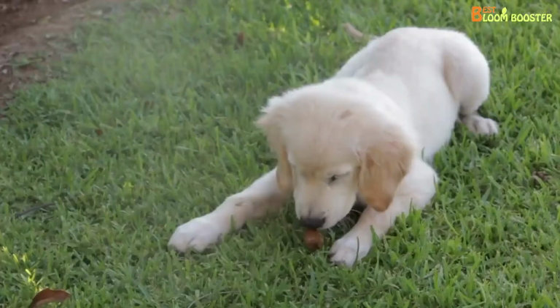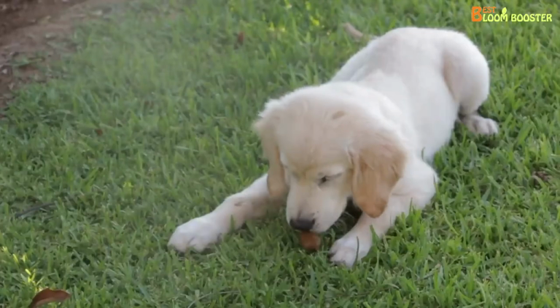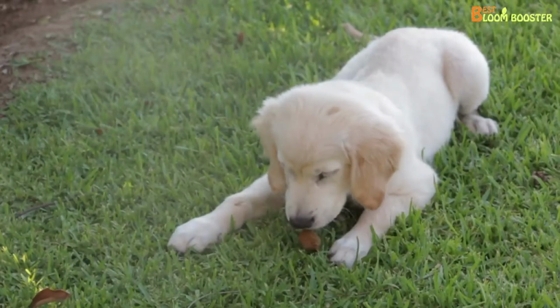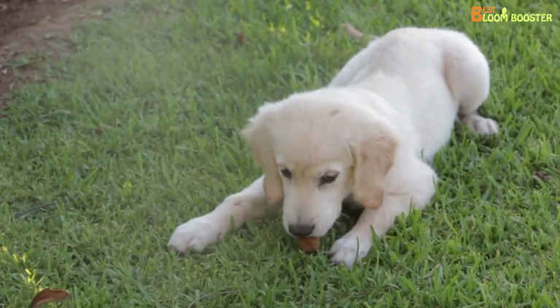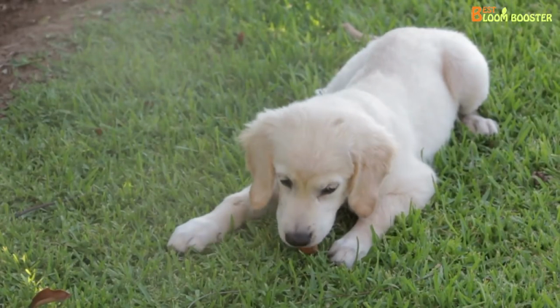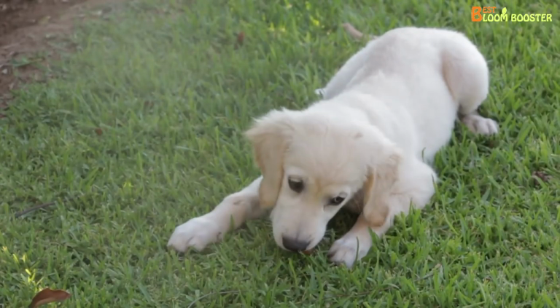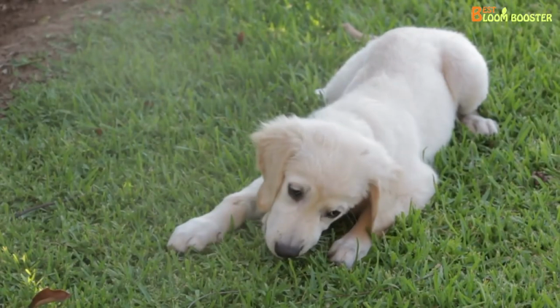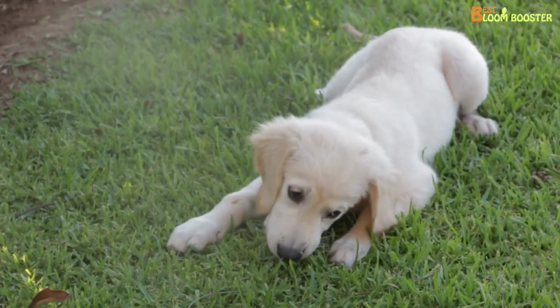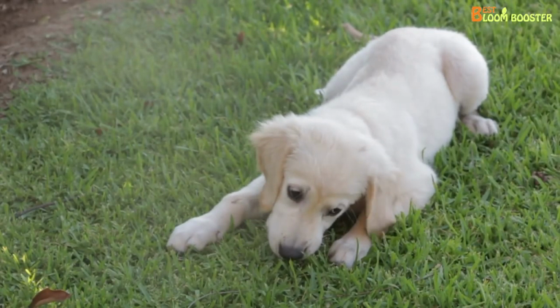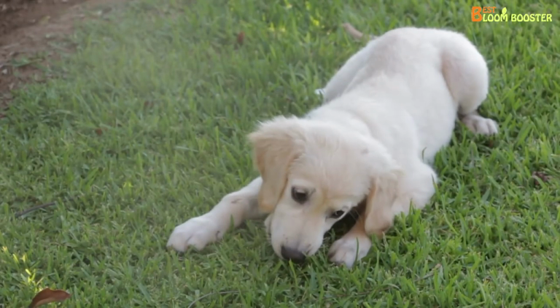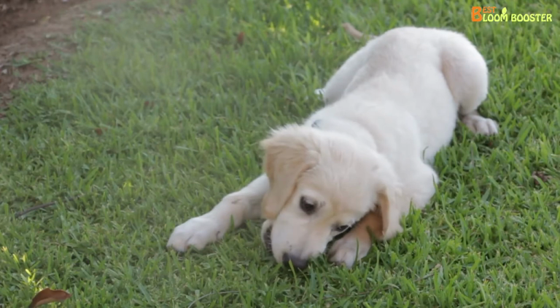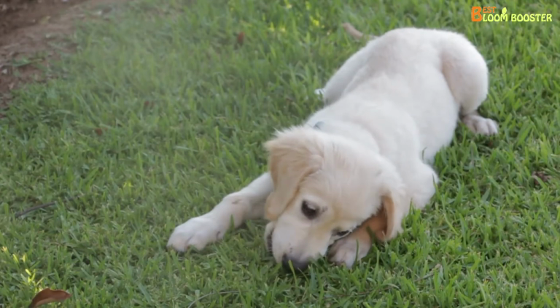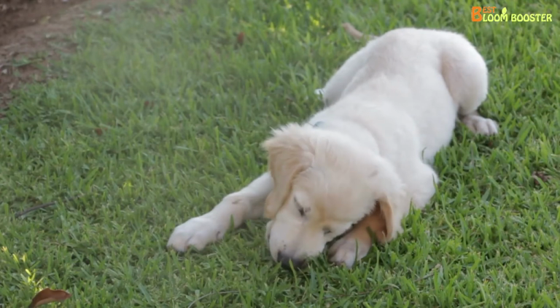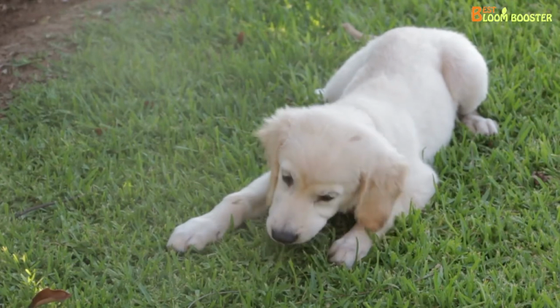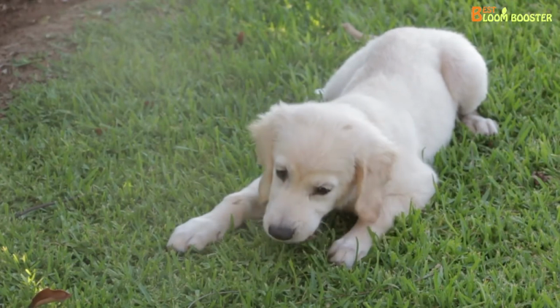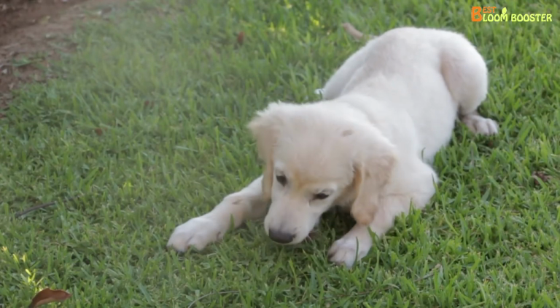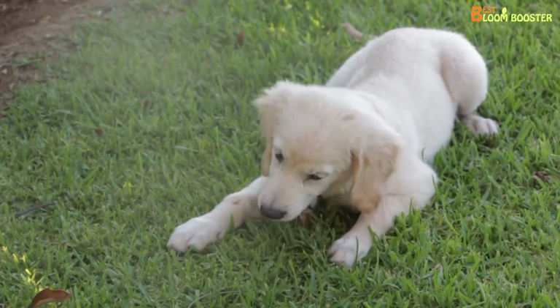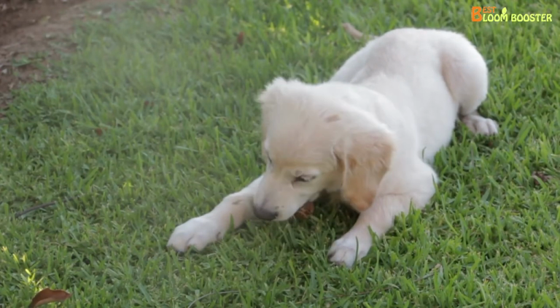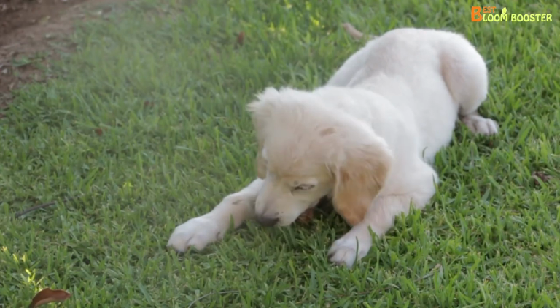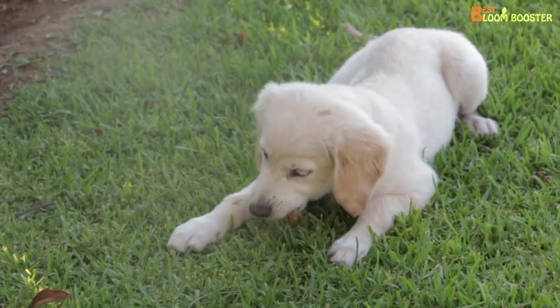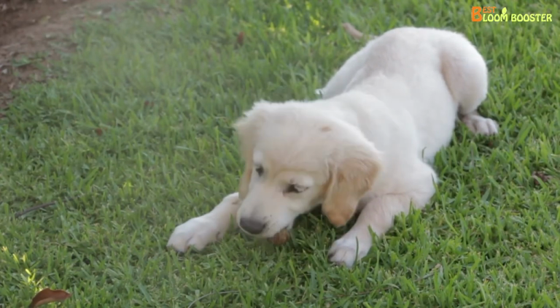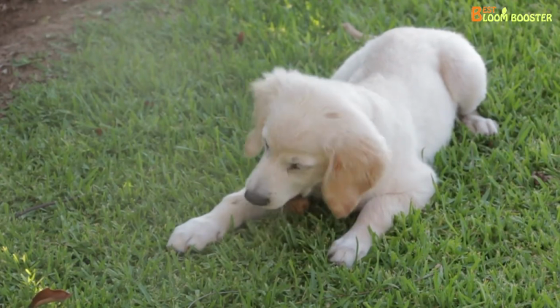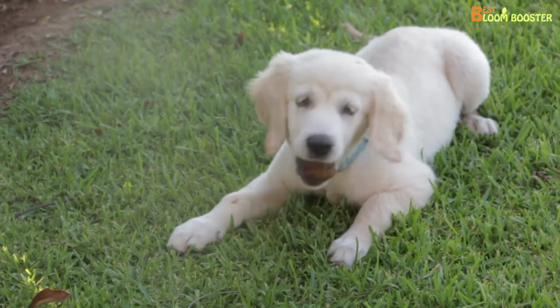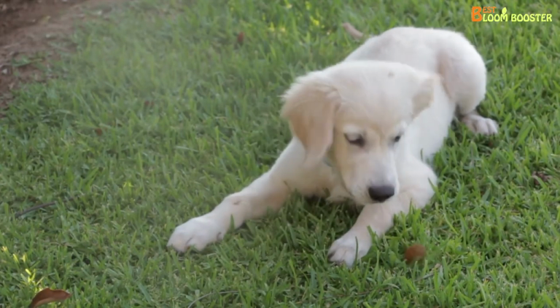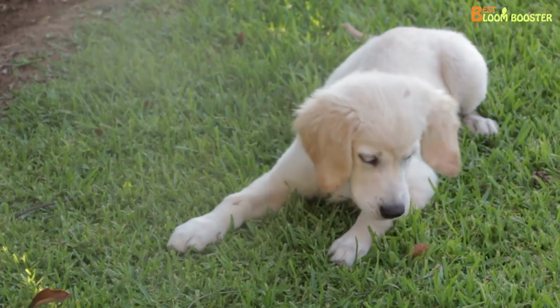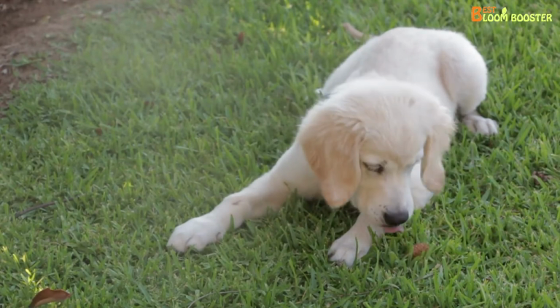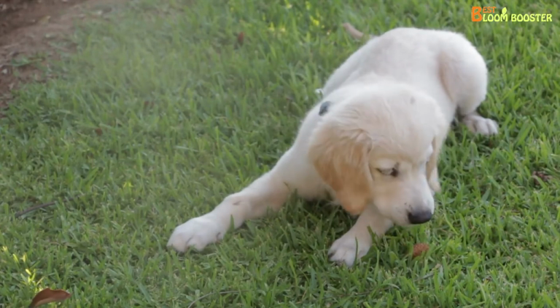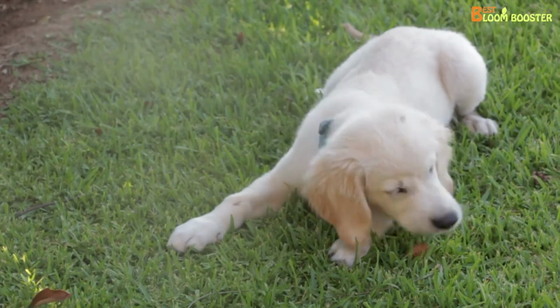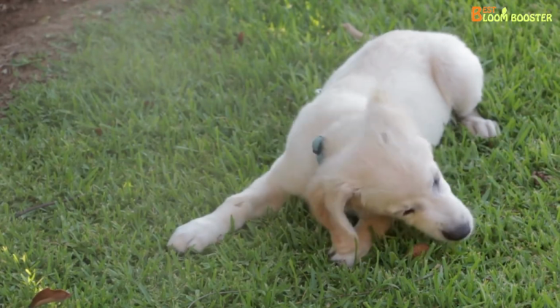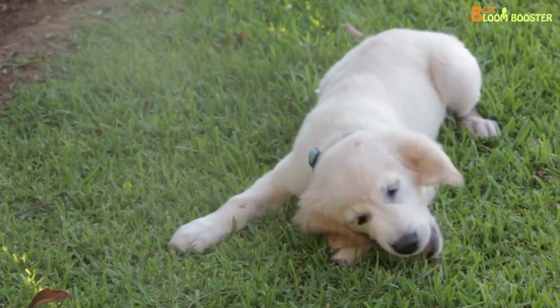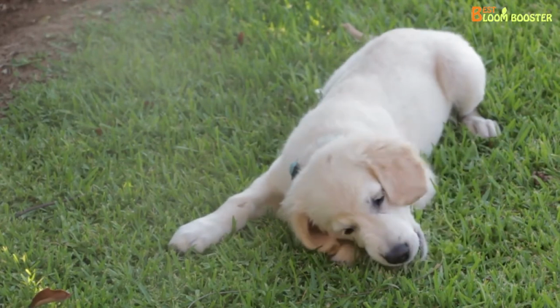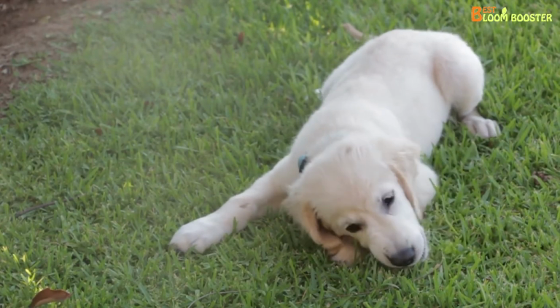Having a dog at your place makes you feel a lot more secure and happy, isn't it? But if you have a huge backyard or a lawn, then whipworms can be a huge problem for your pet.